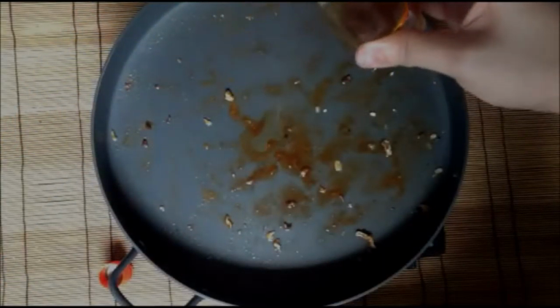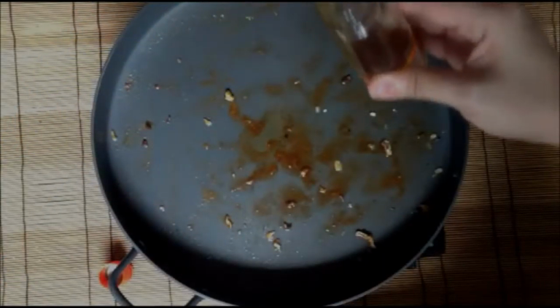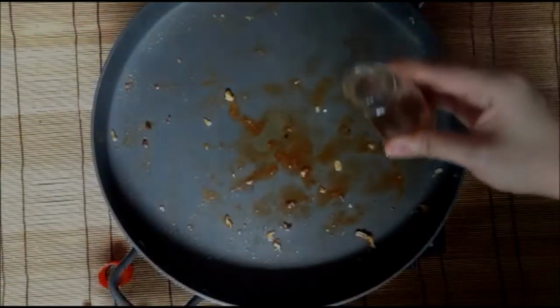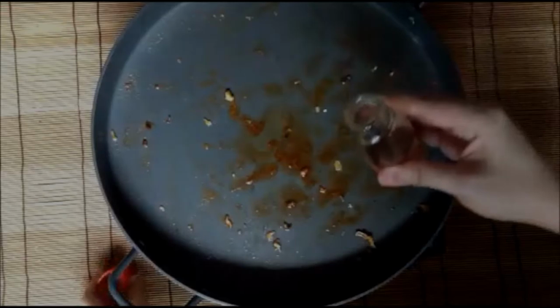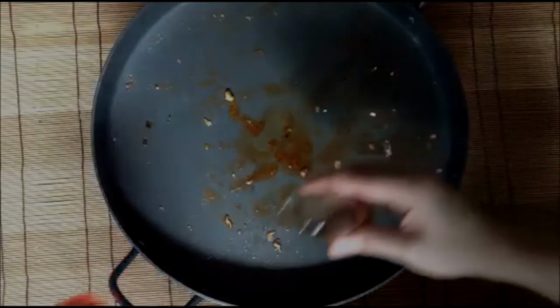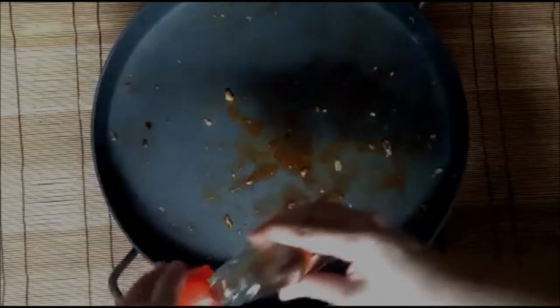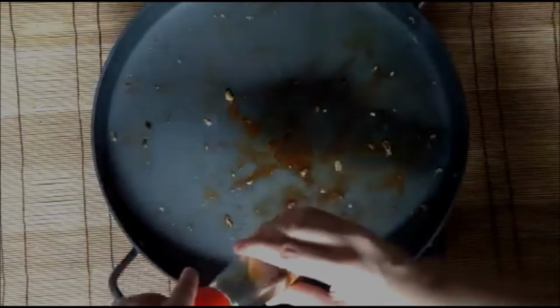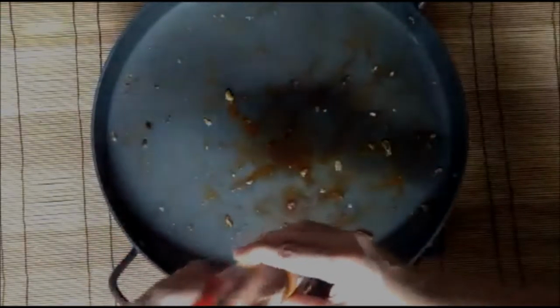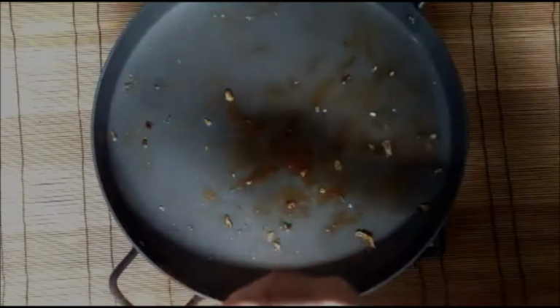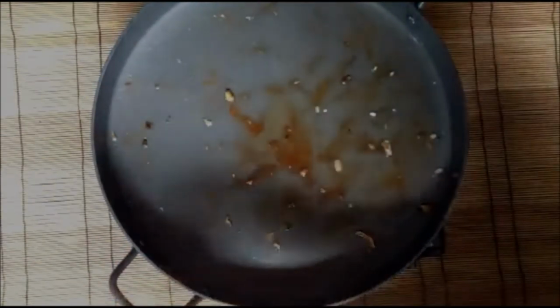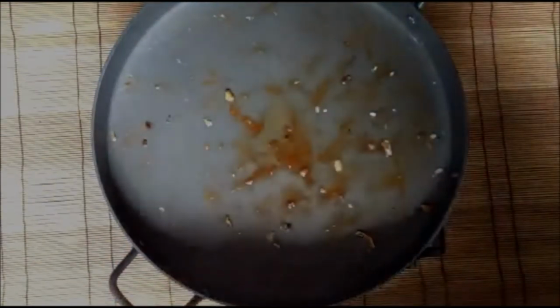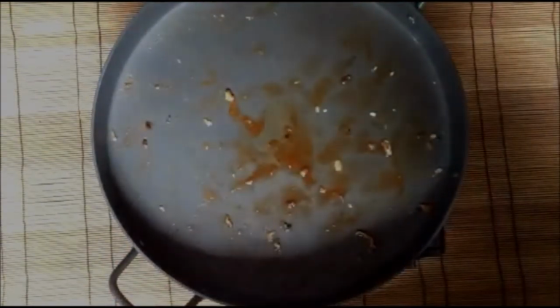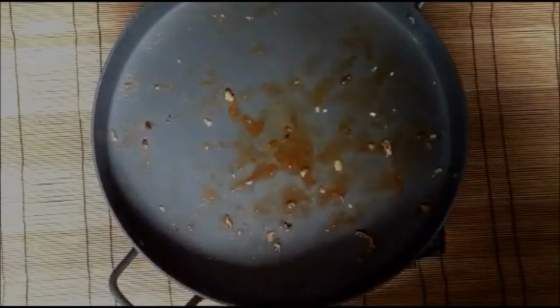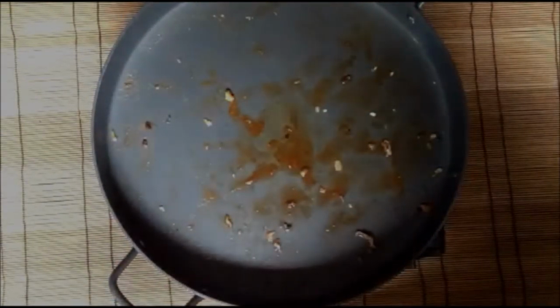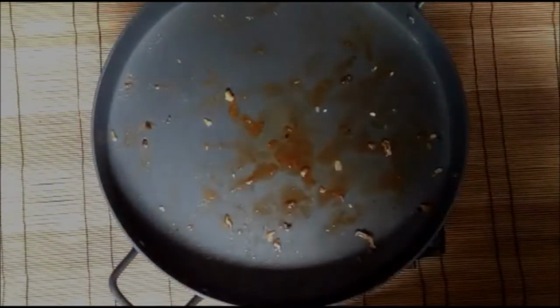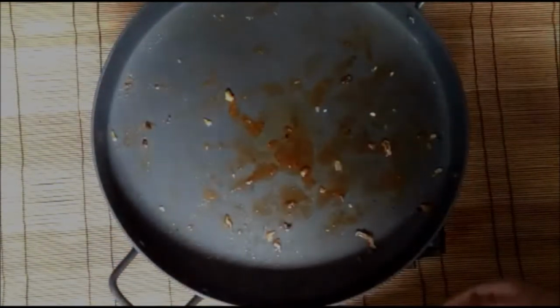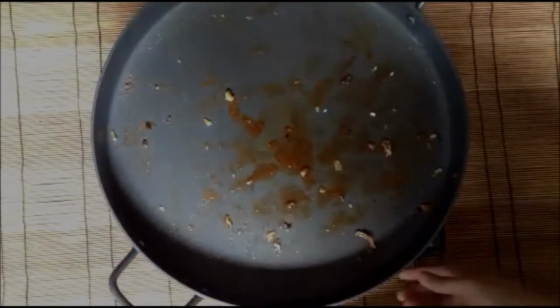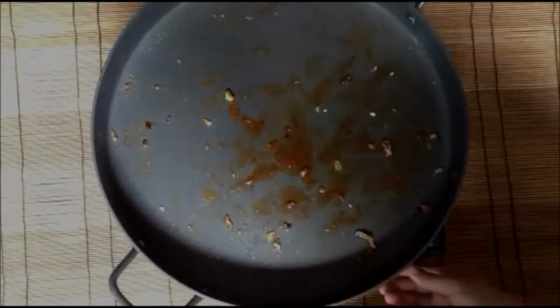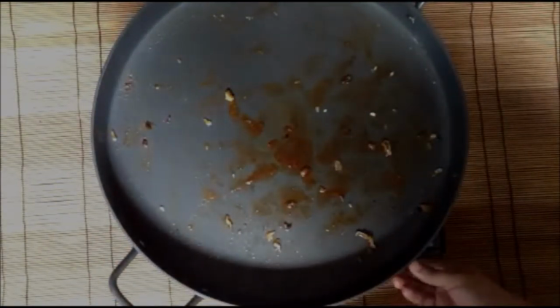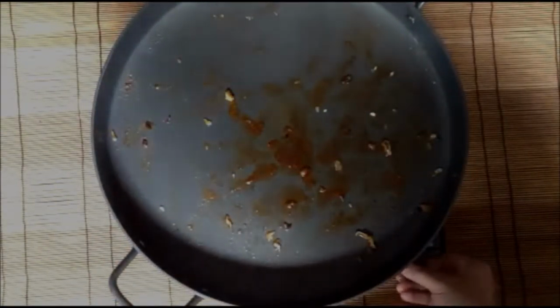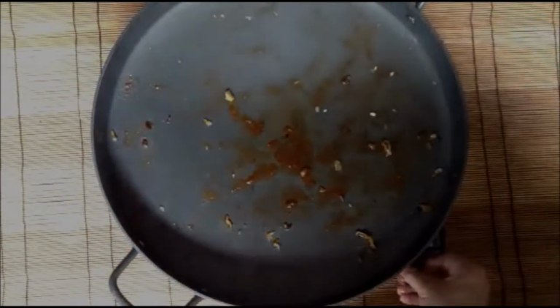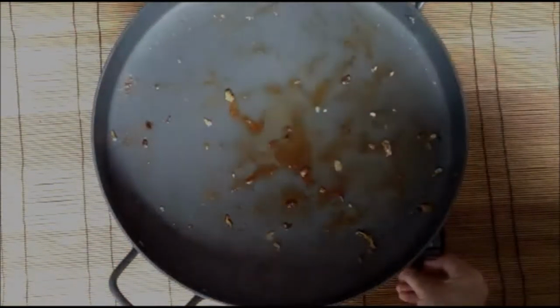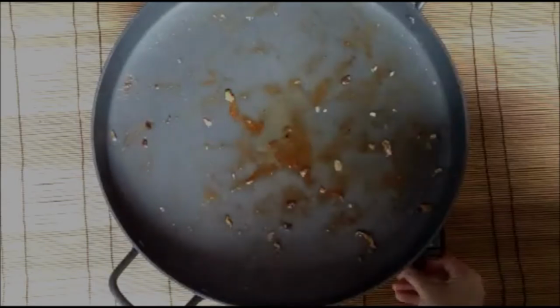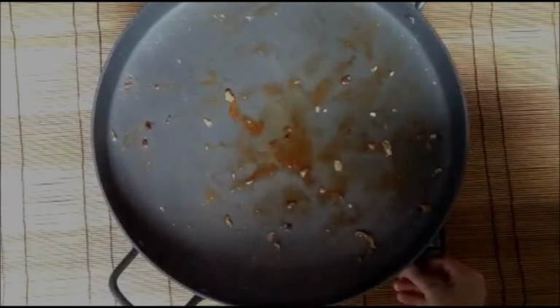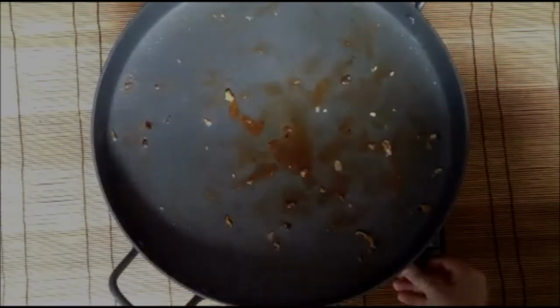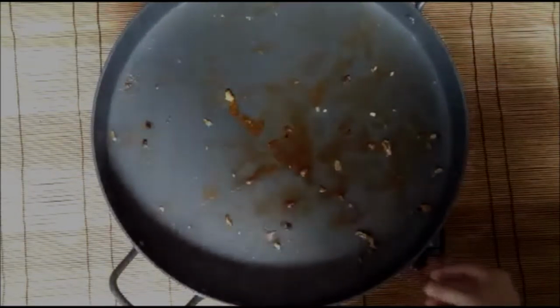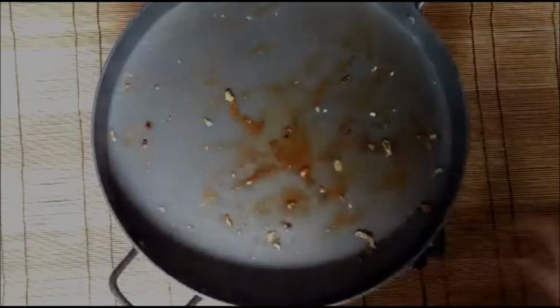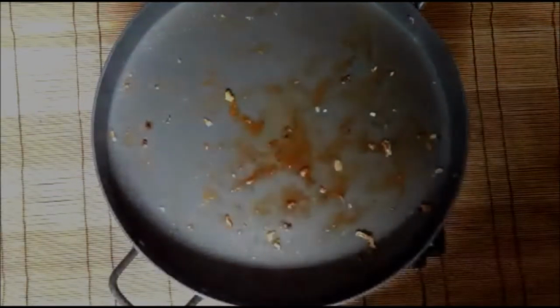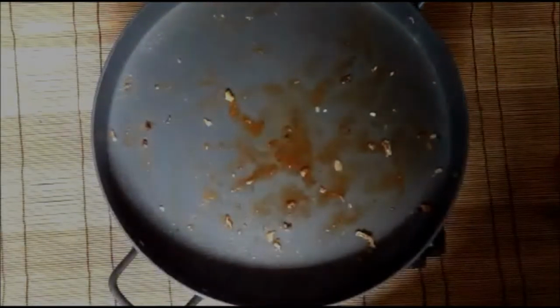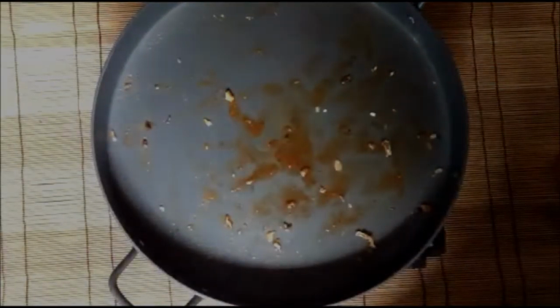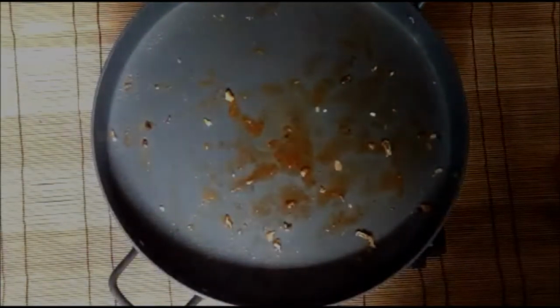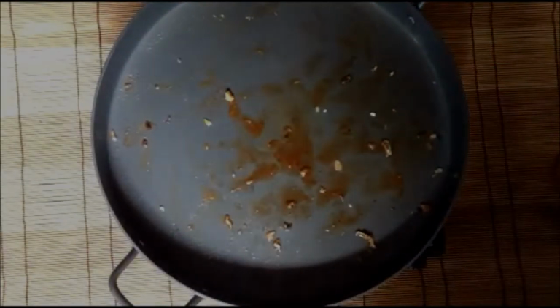Let's add some sesame oil to prepare the sauce on the same pan that you have fried your tofu.